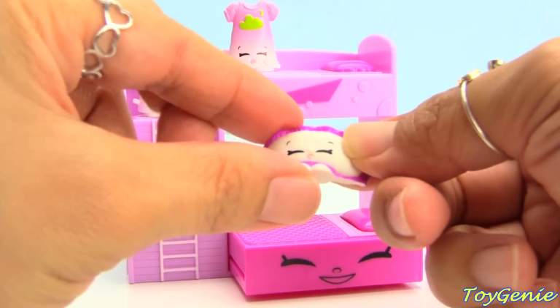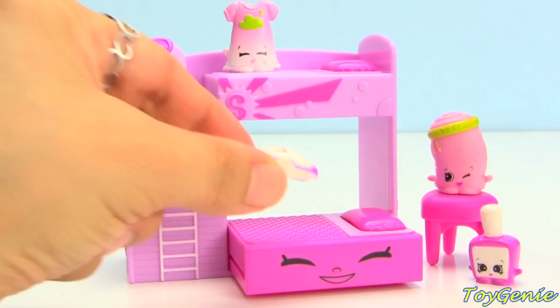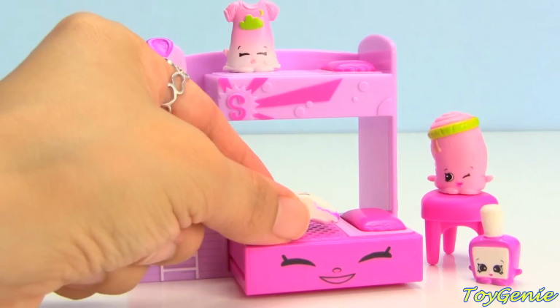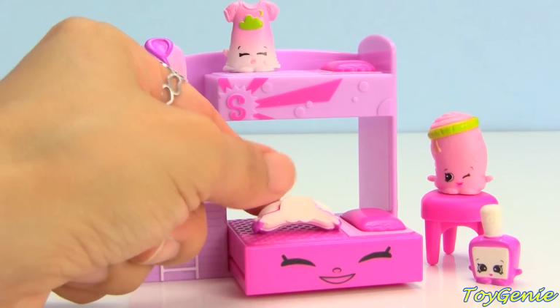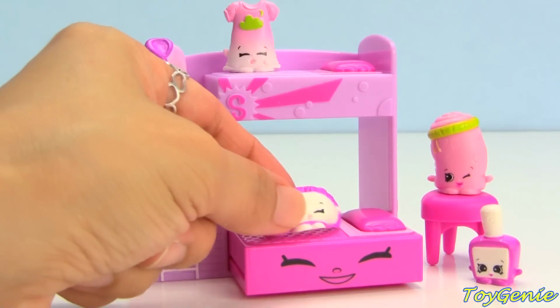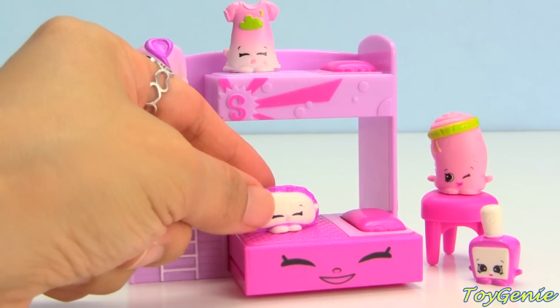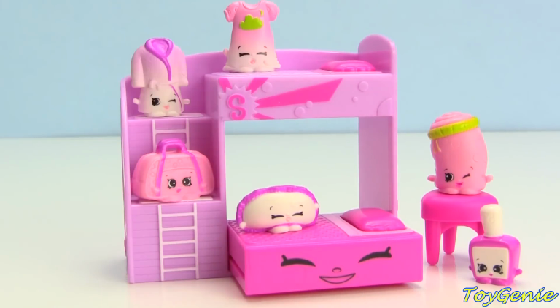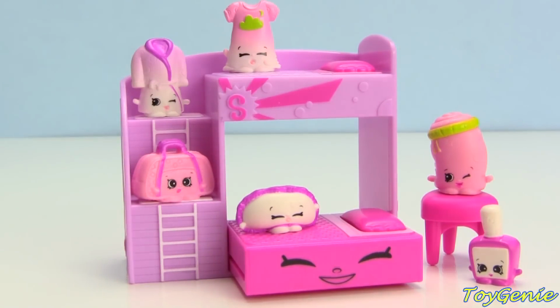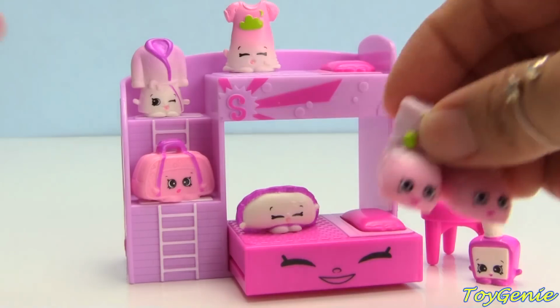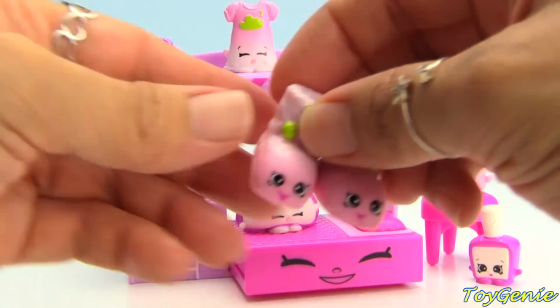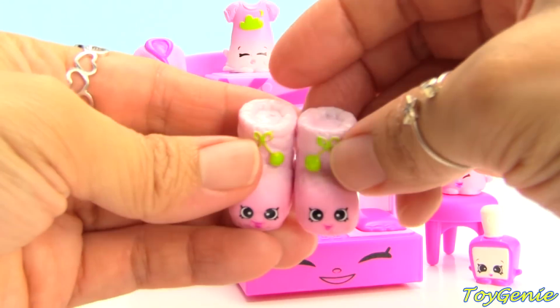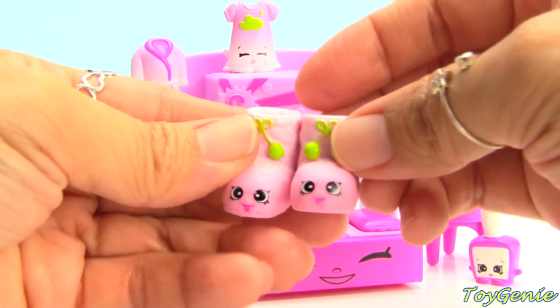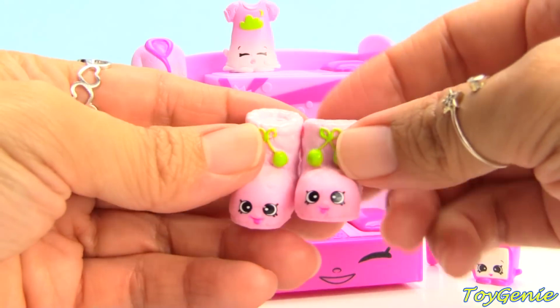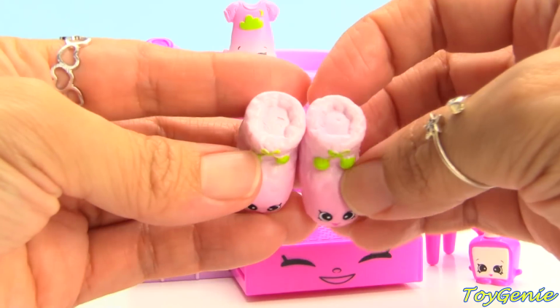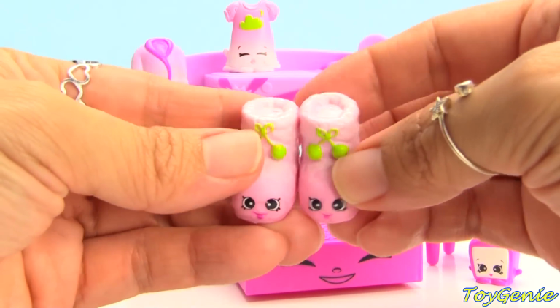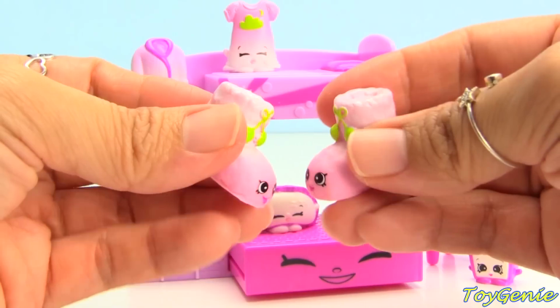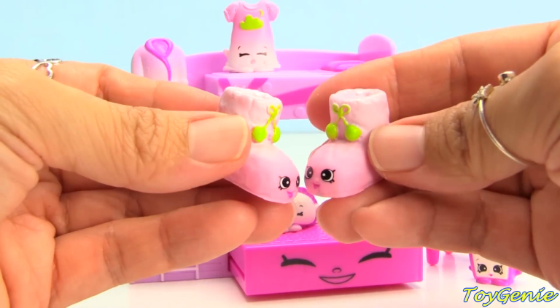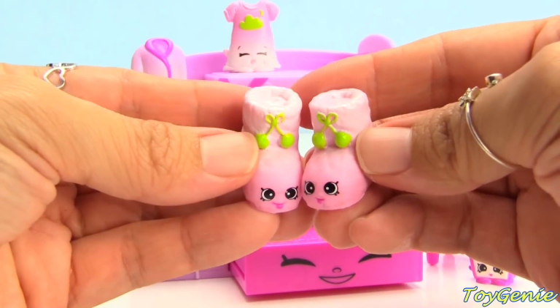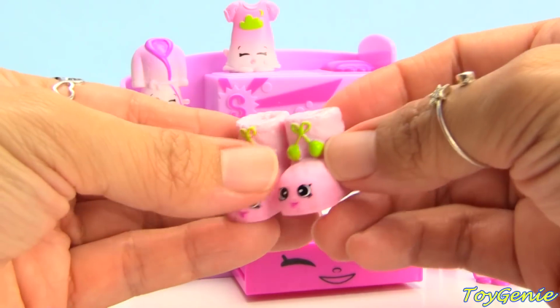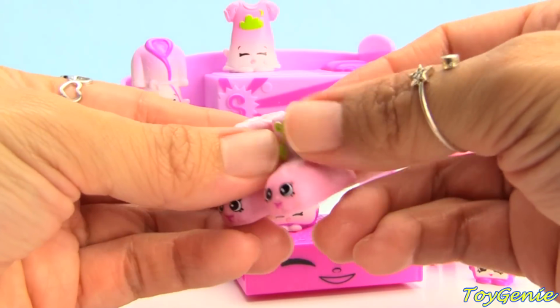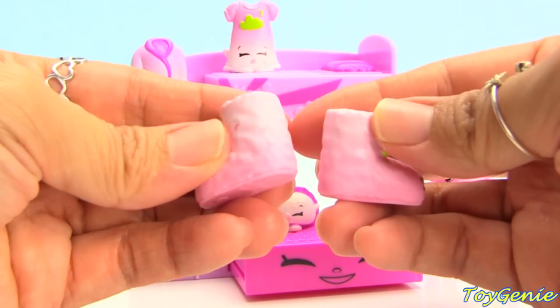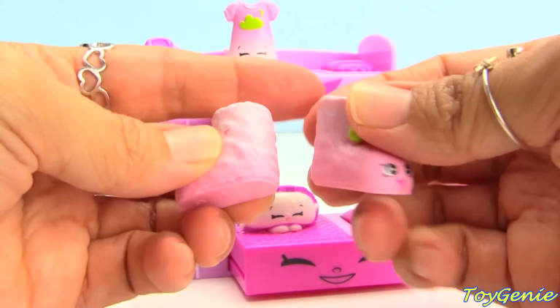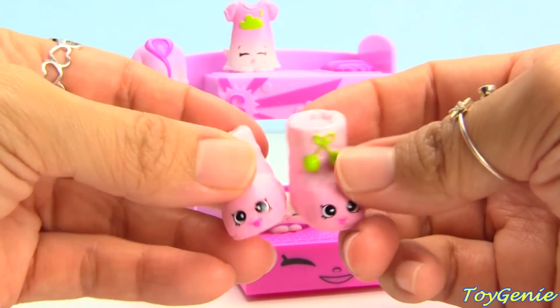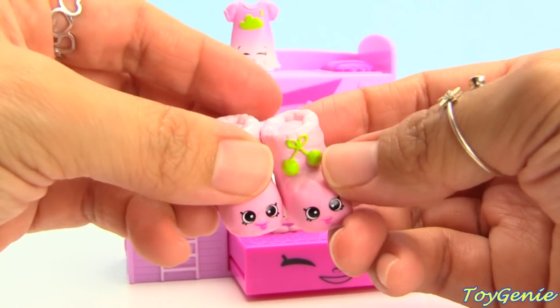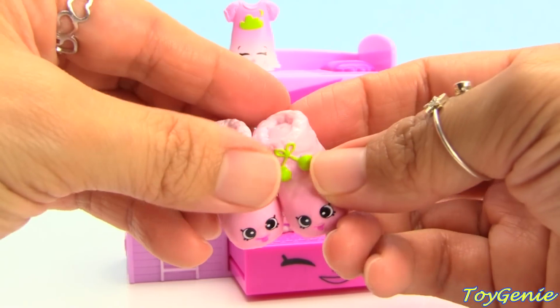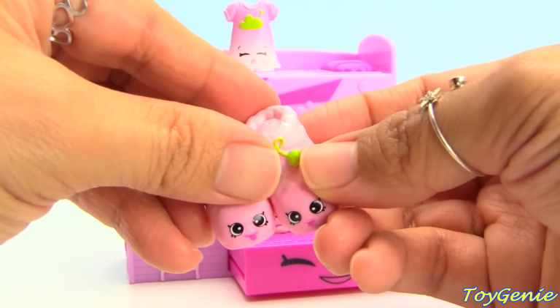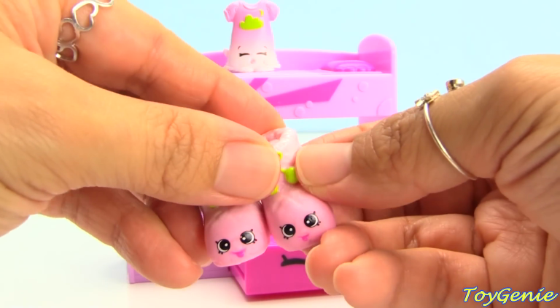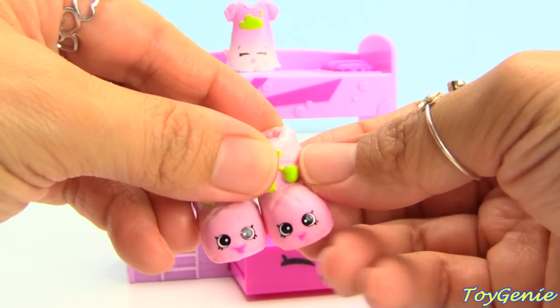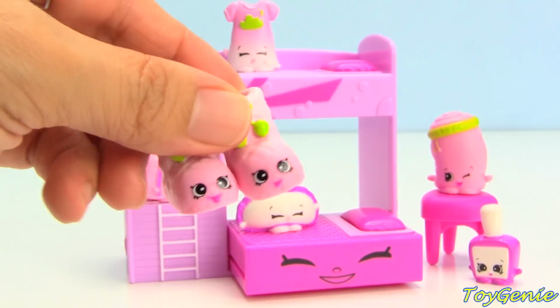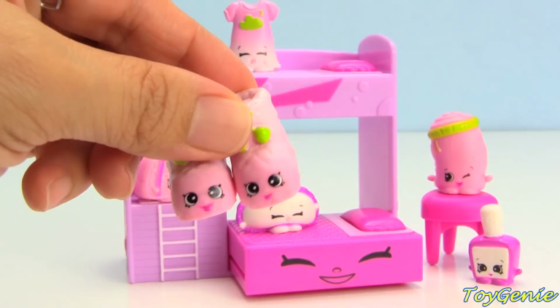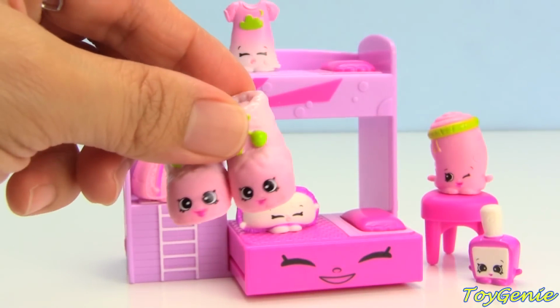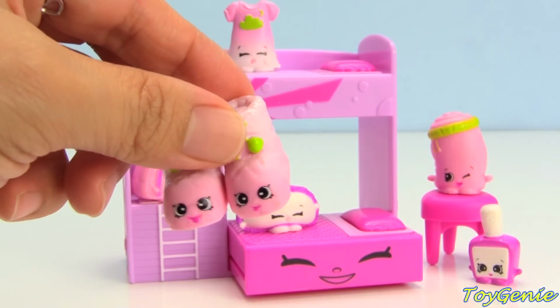We can put Sandy Shut Eye right here, and then we have an adorable pair of very warm-looking slippers. Oh my goodness, these are so fluffy and soft looking — and these are called Toasty and Roasty Slipper. Such cute names!